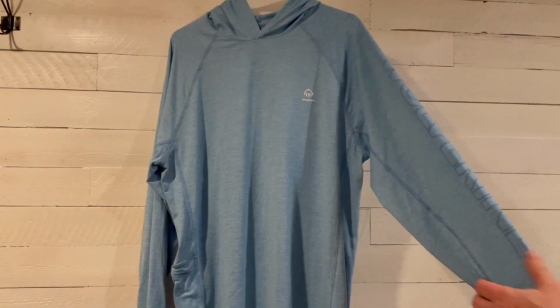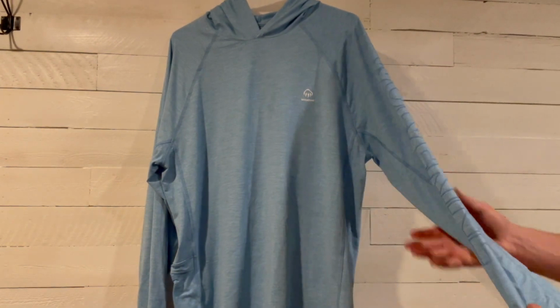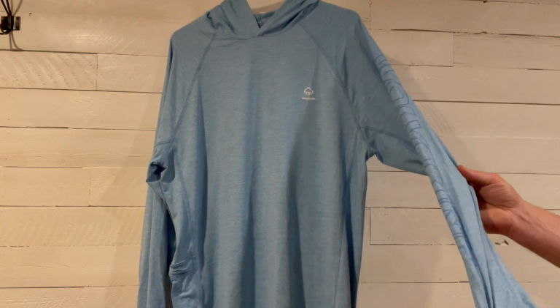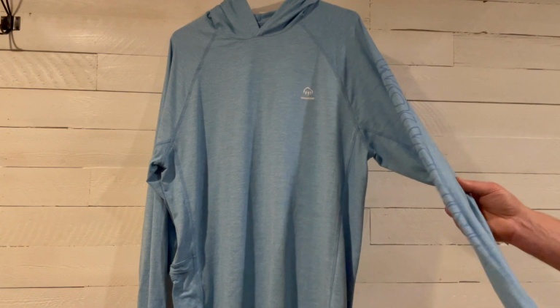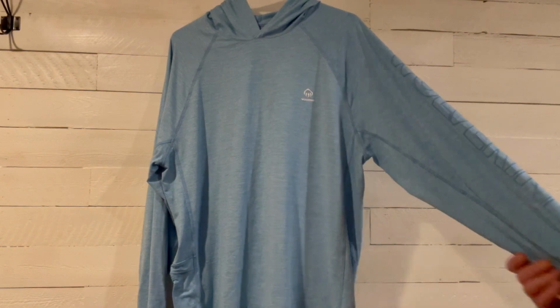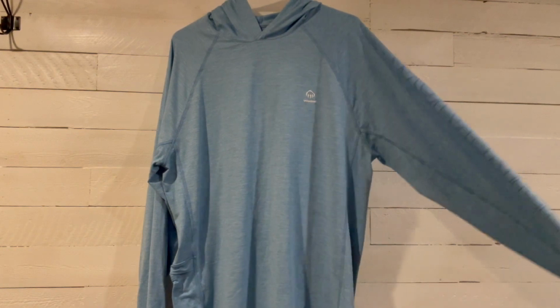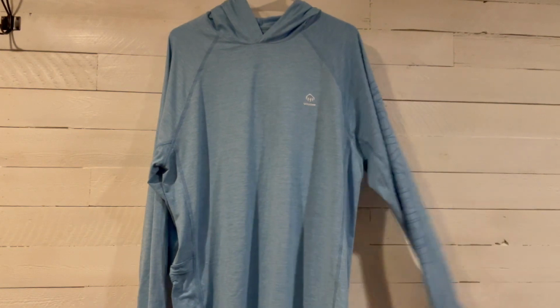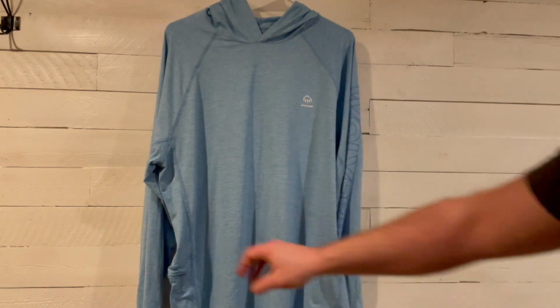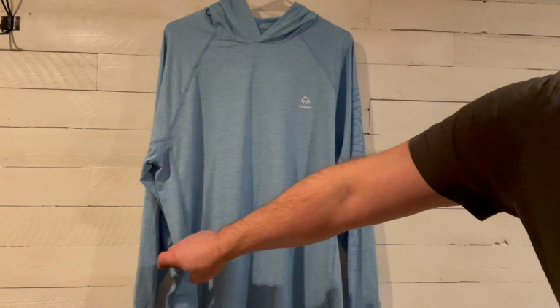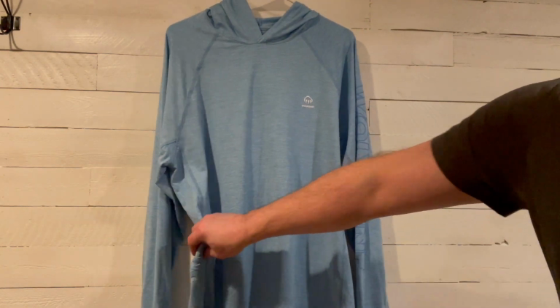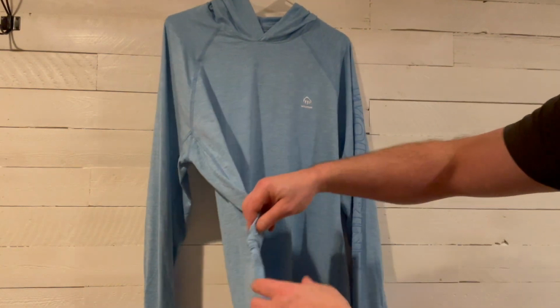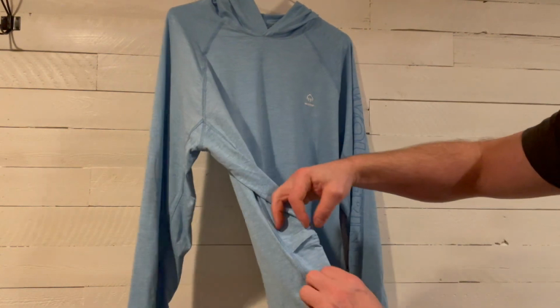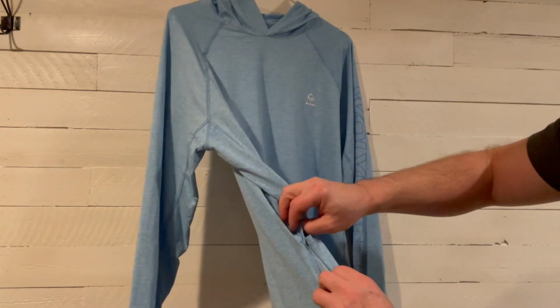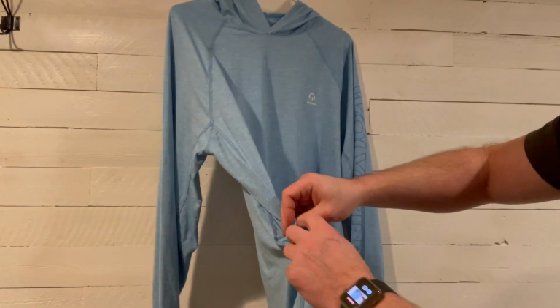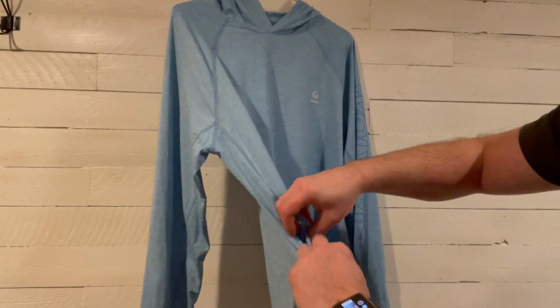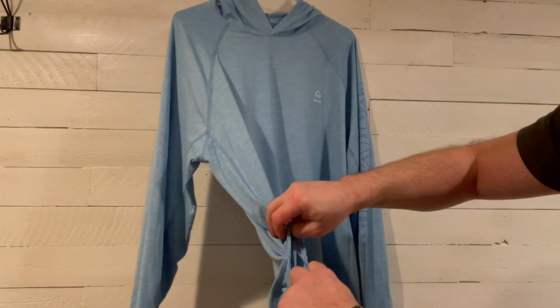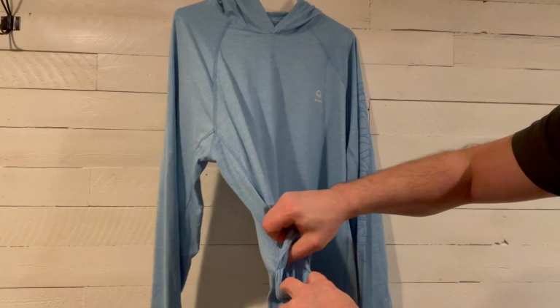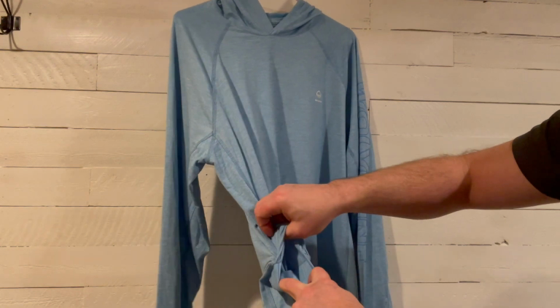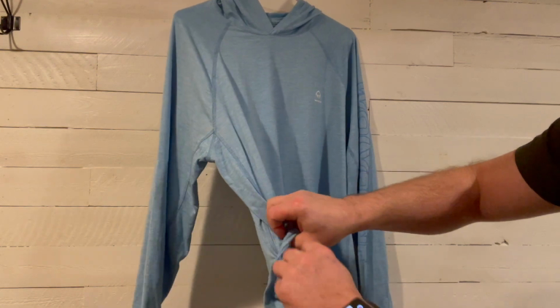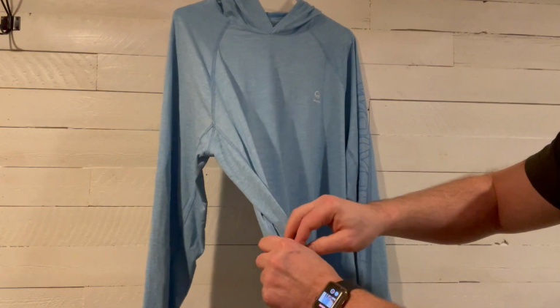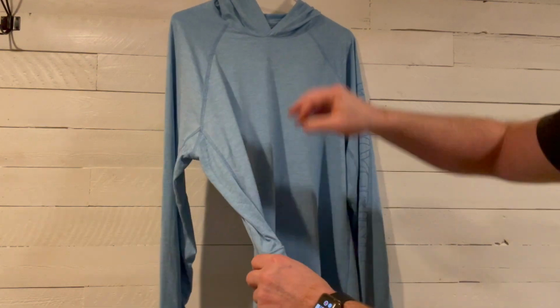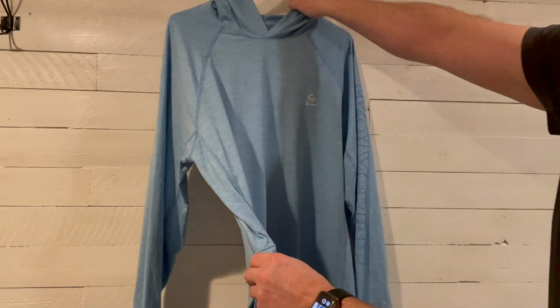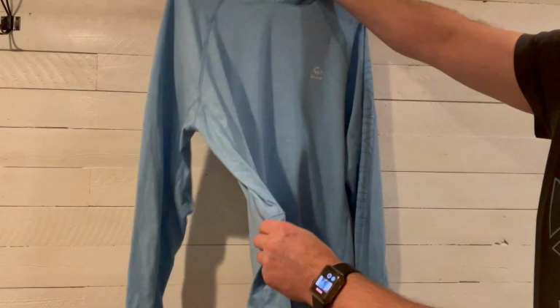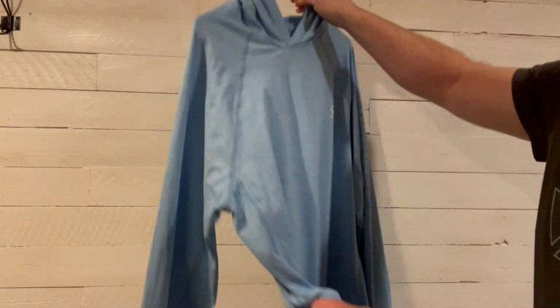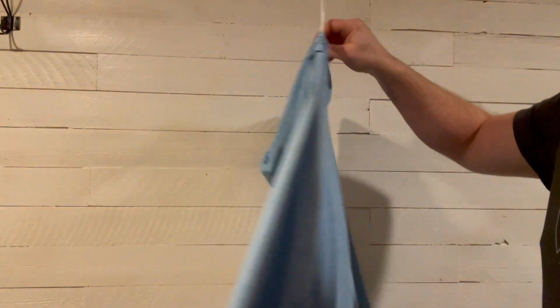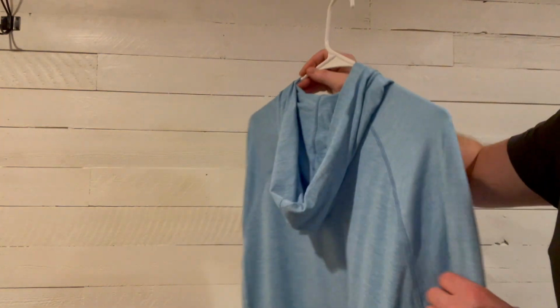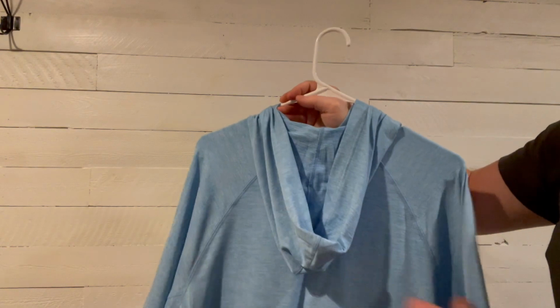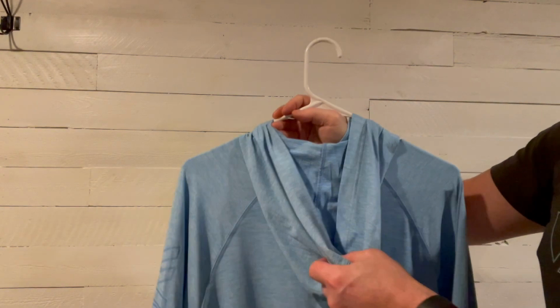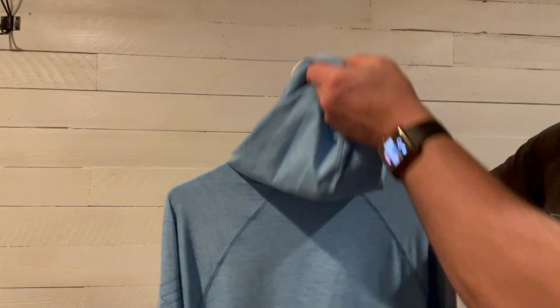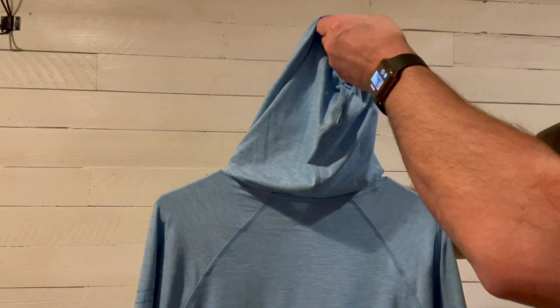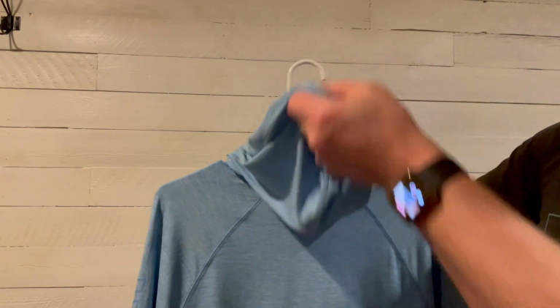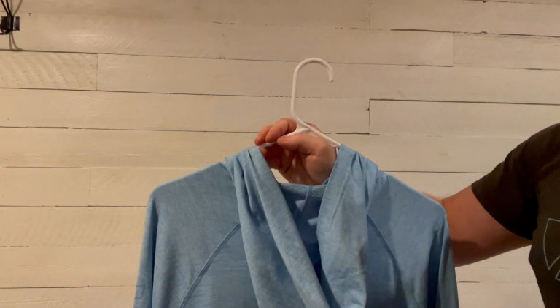I used it a lot in the fall. It feels great. It's moisture wicking and it dries out very quickly. It's got a pocket on the side to store whatever you want to store.